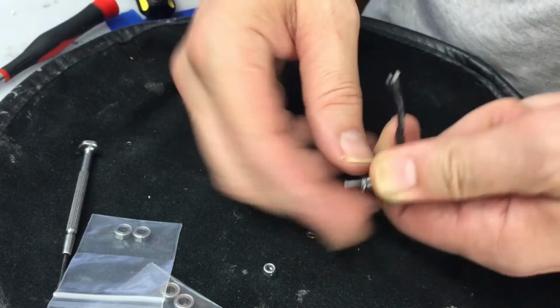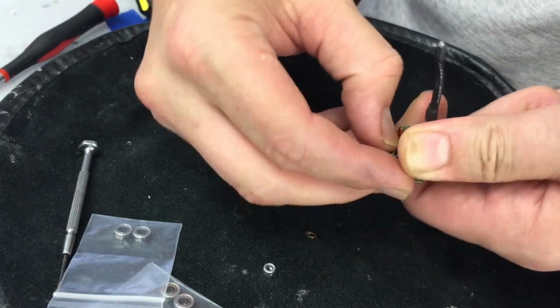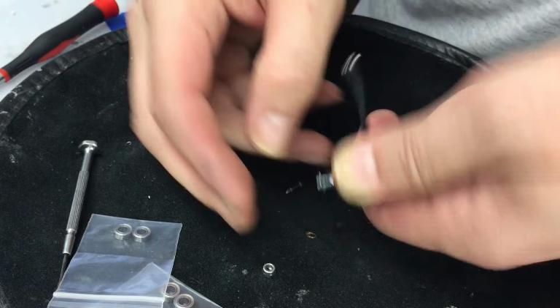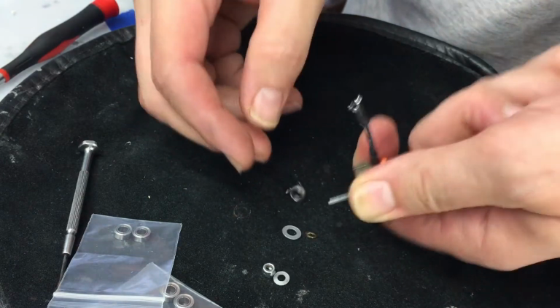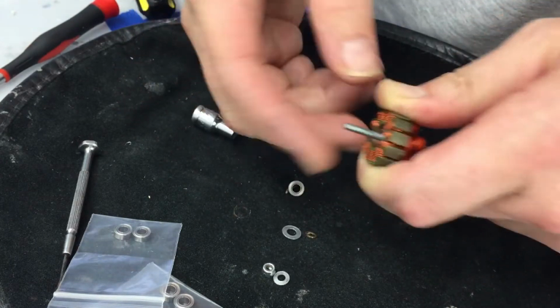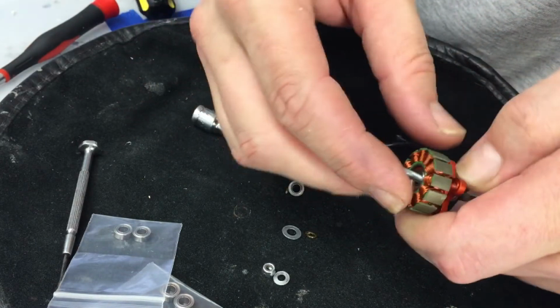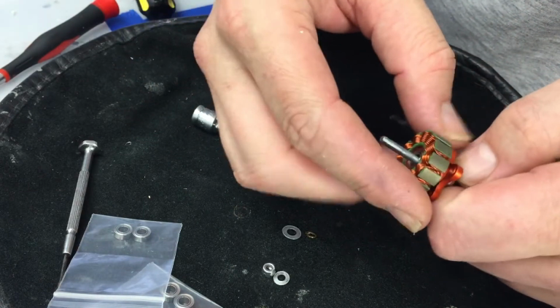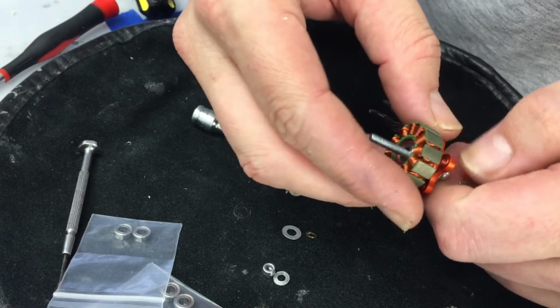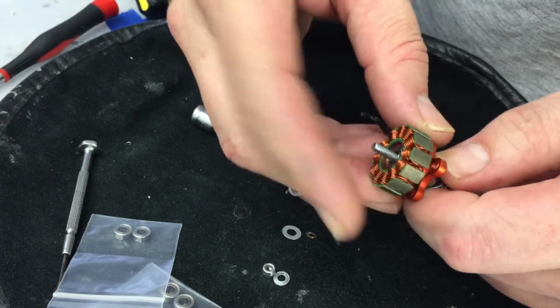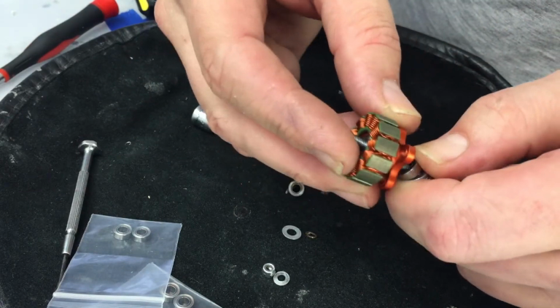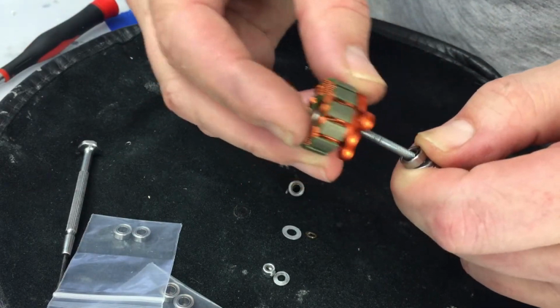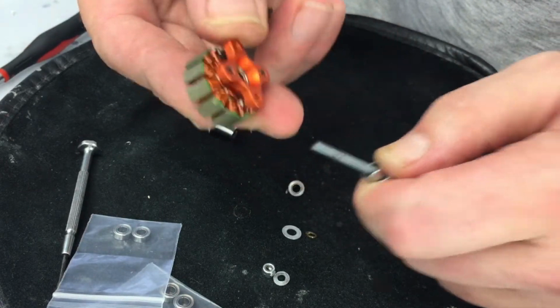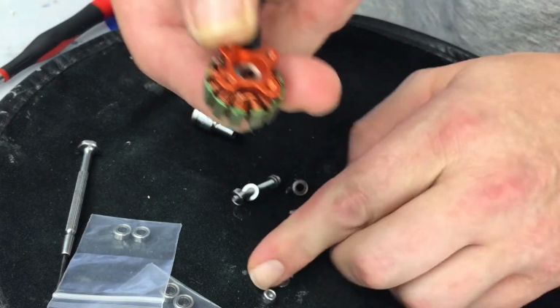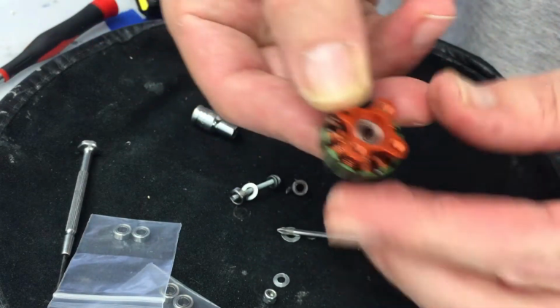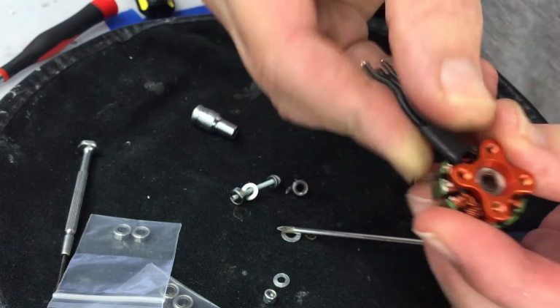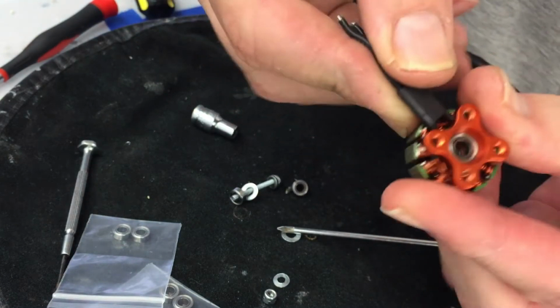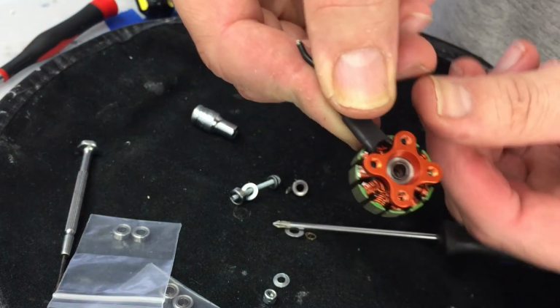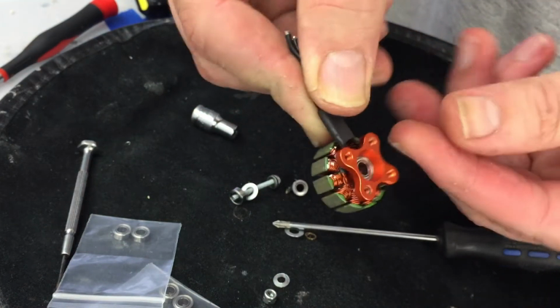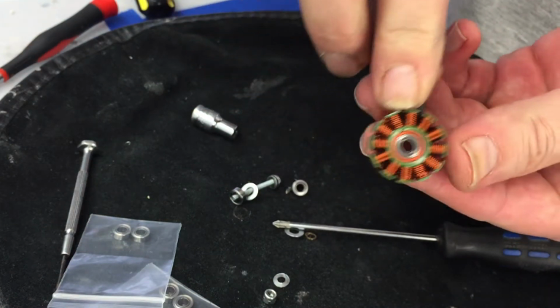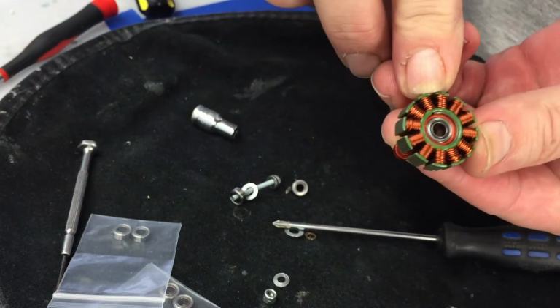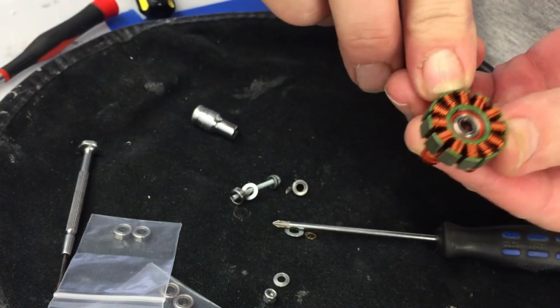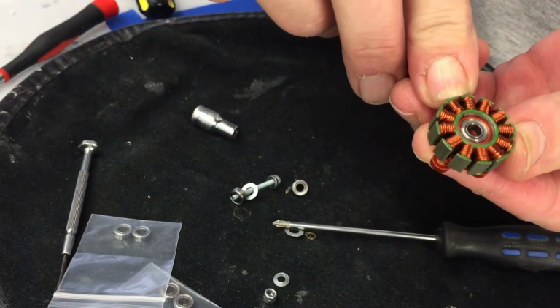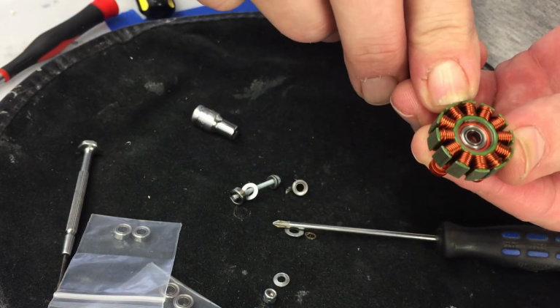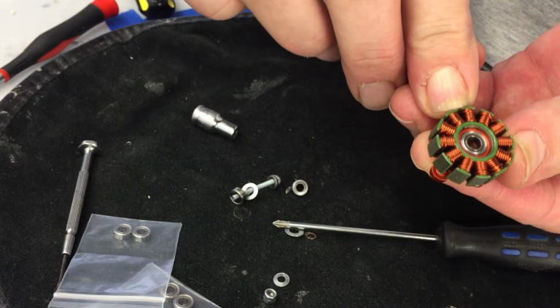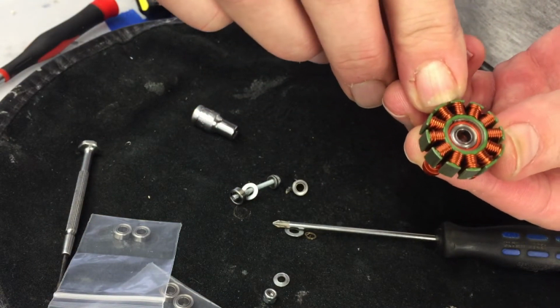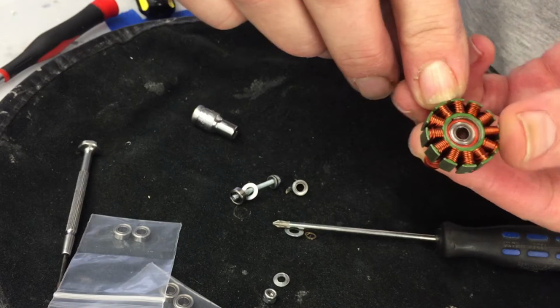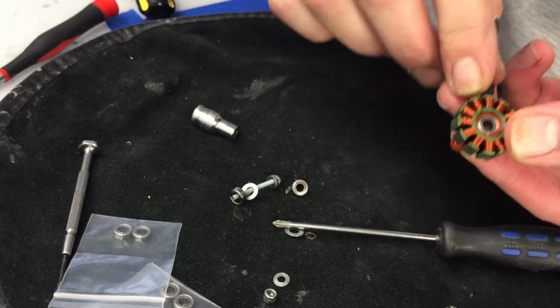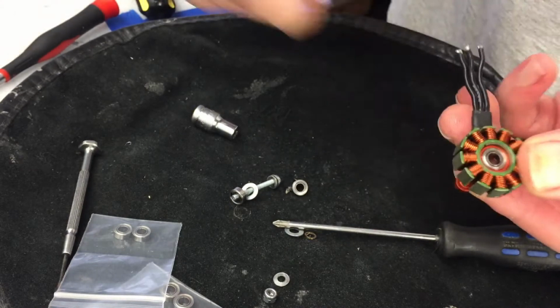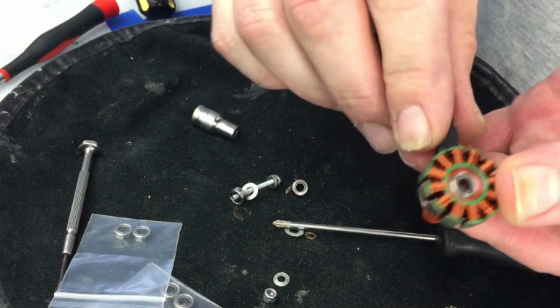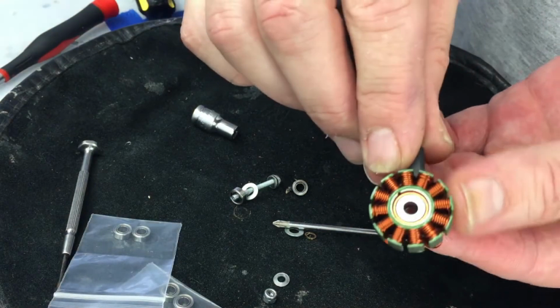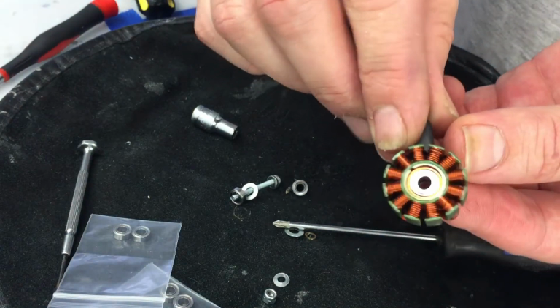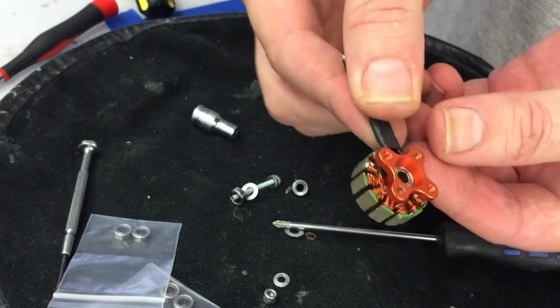Take the old bearing and washers off, take the rest of the tool out, and now we have perfectly pressed-in new bearings. You may want to do the last little bit of tightening with a wrench.